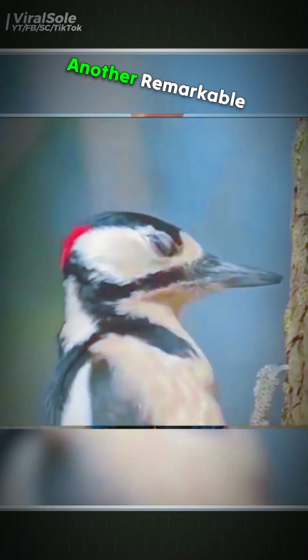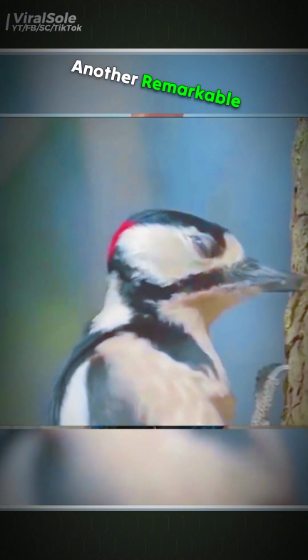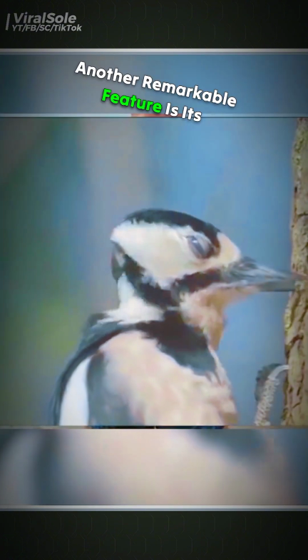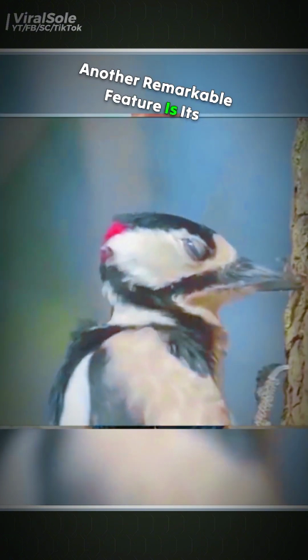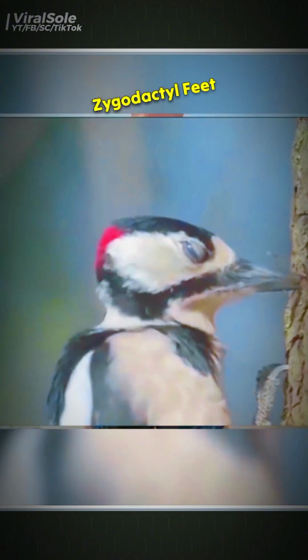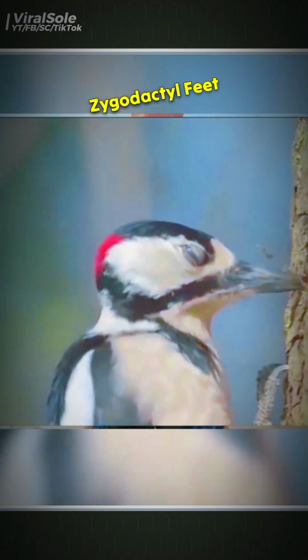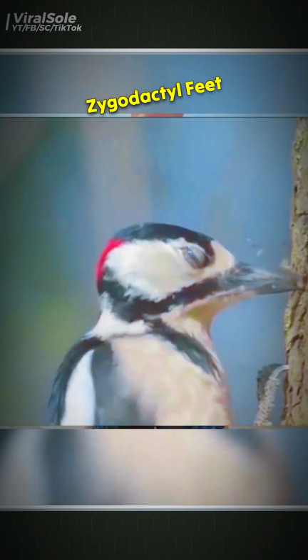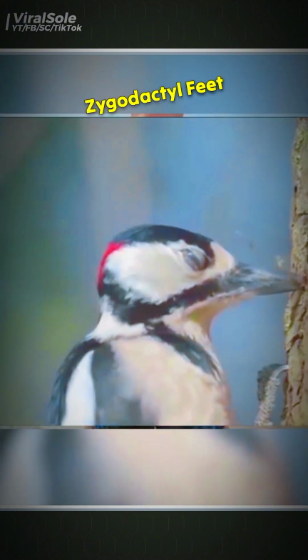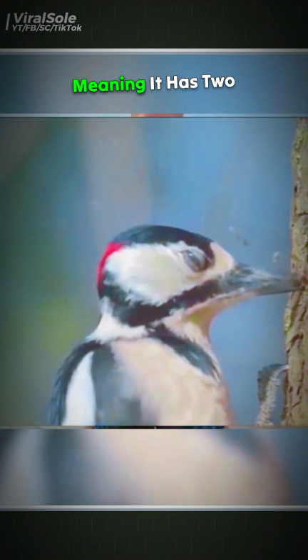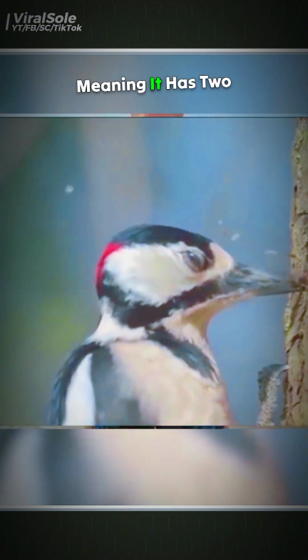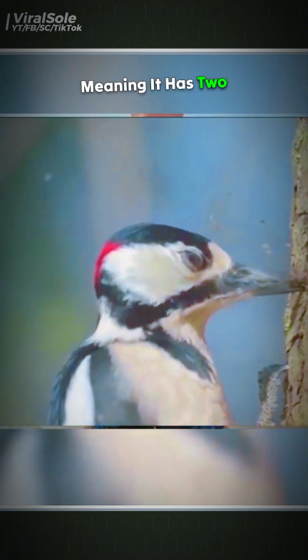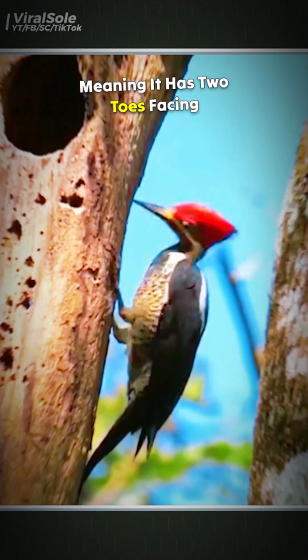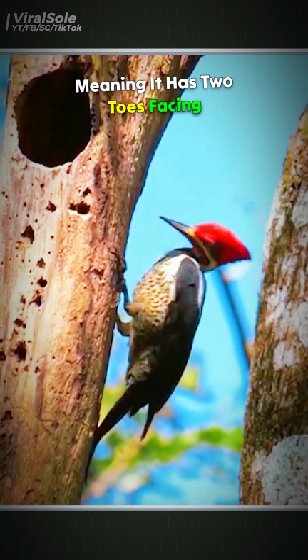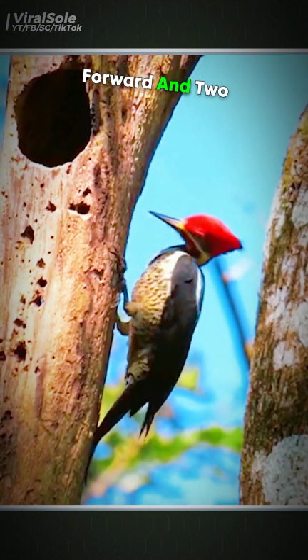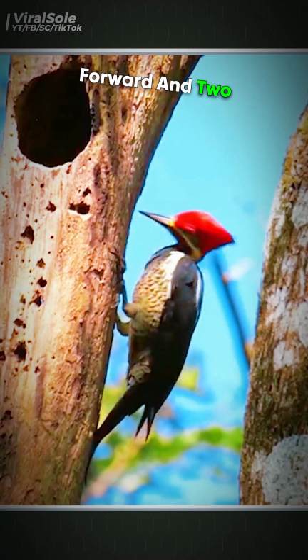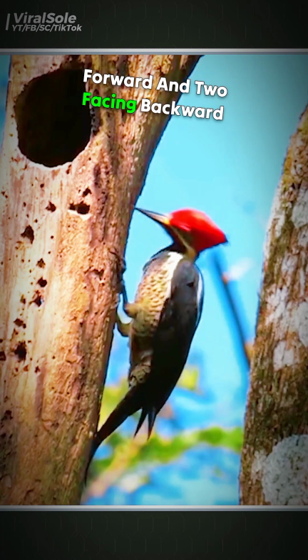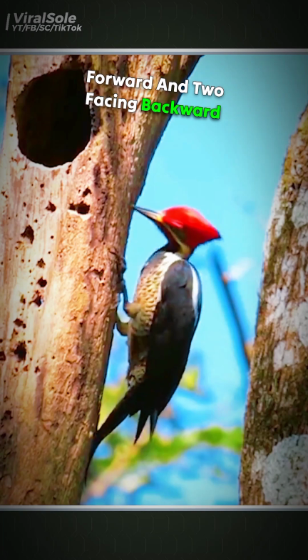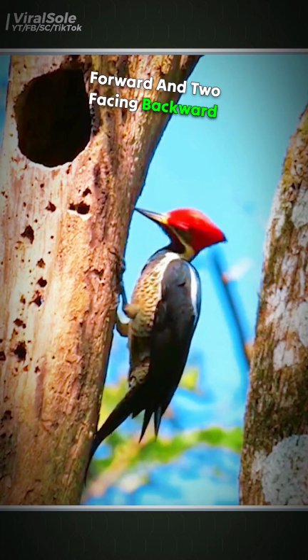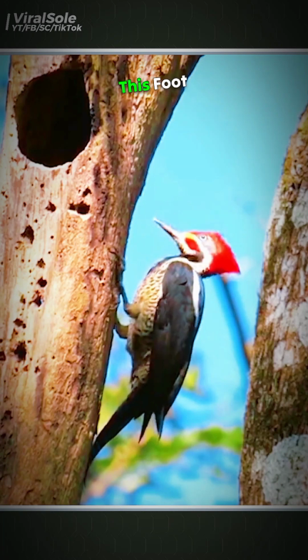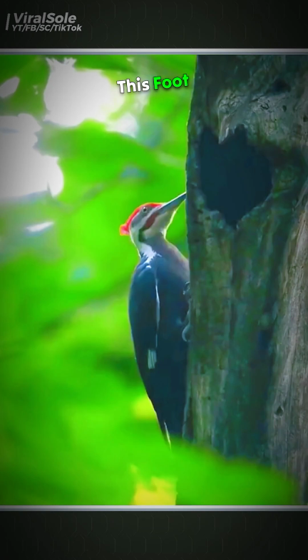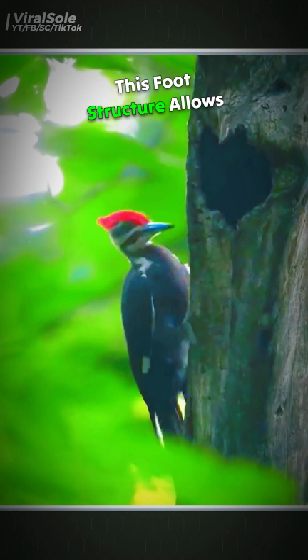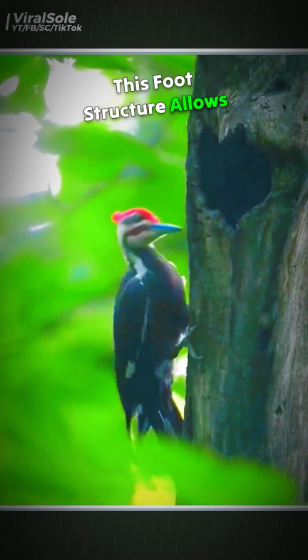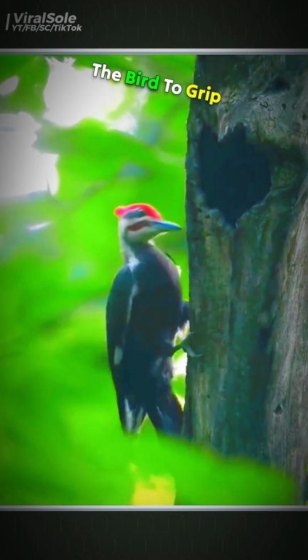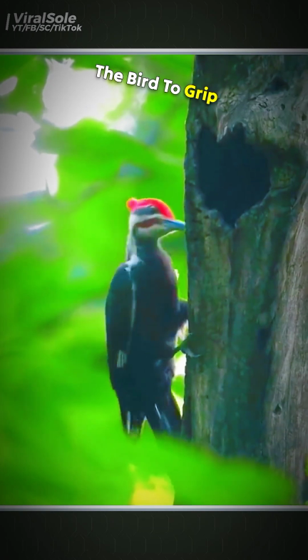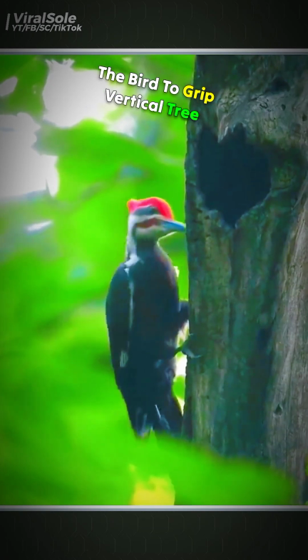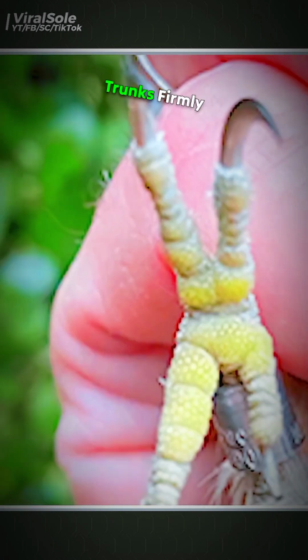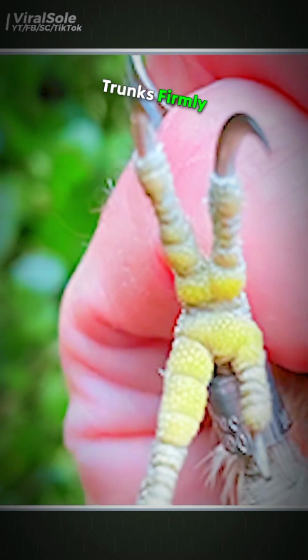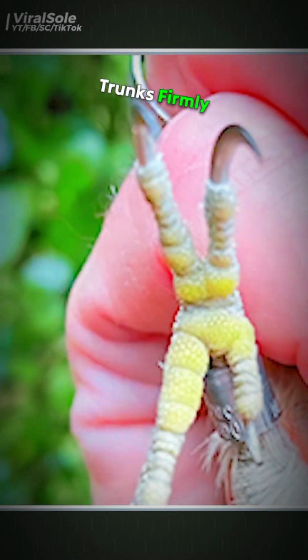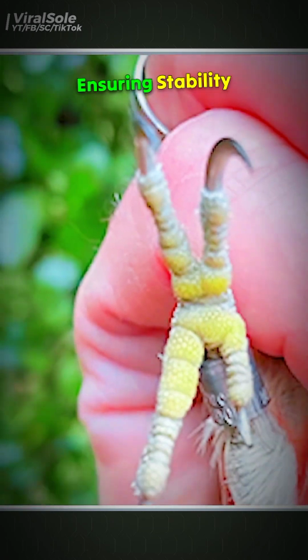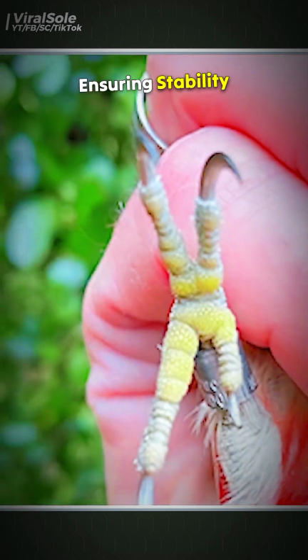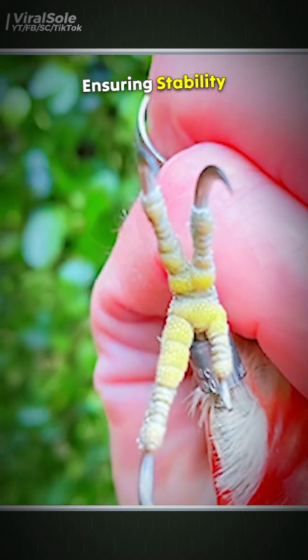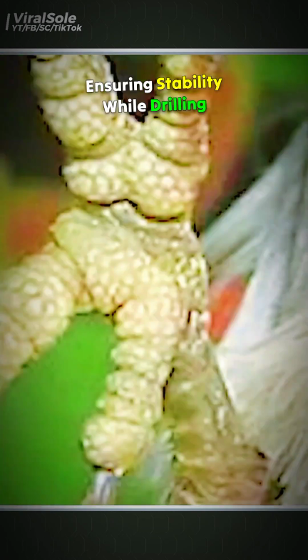Another remarkable feature is its zygodactyl feet, meaning it has two toes facing forward and two facing backward. This foot structure allows the bird to grip vertical tree trunks firmly, ensuring stability while drilling.